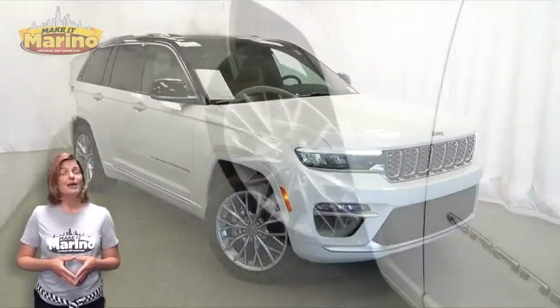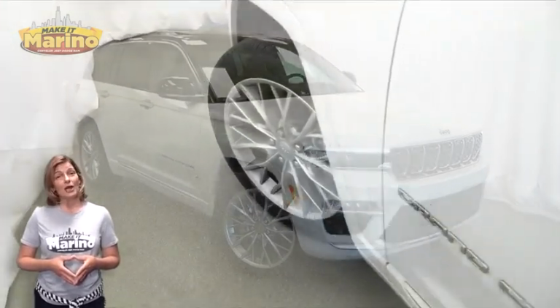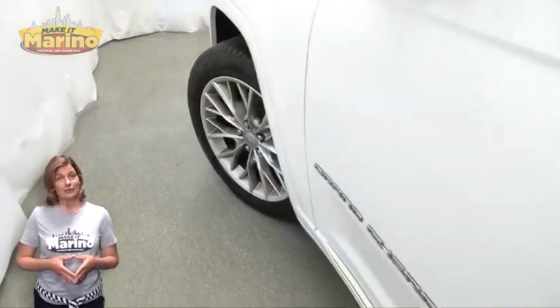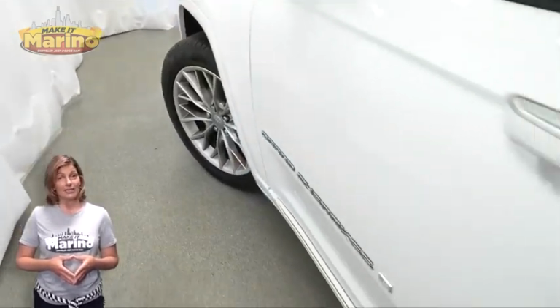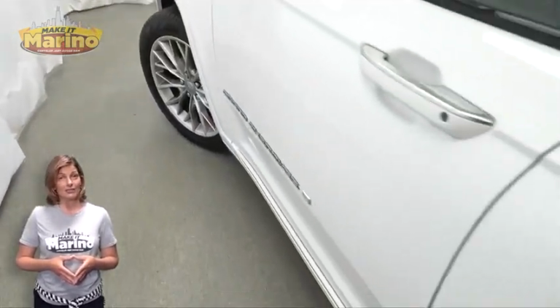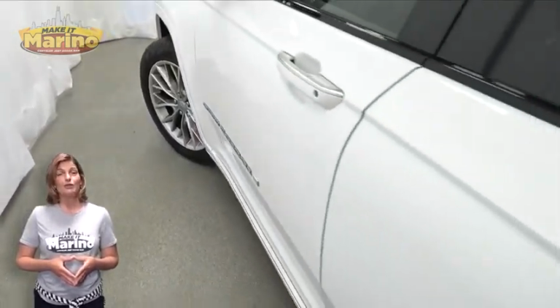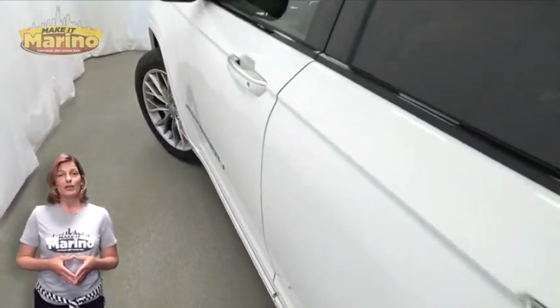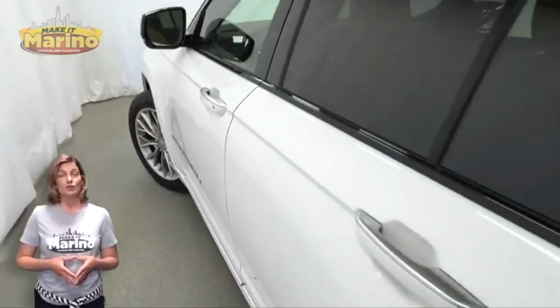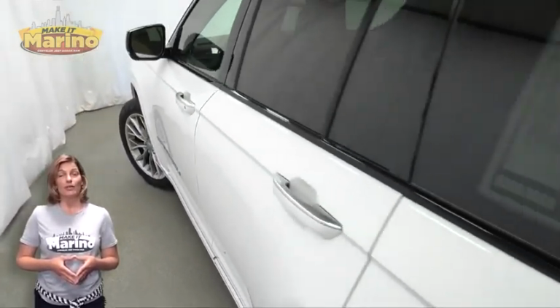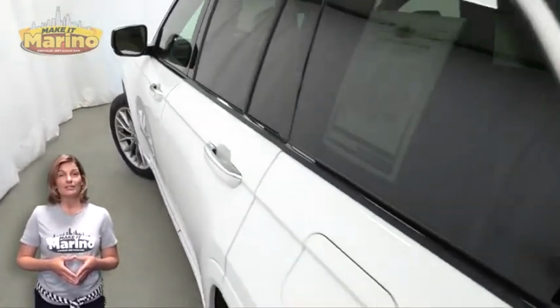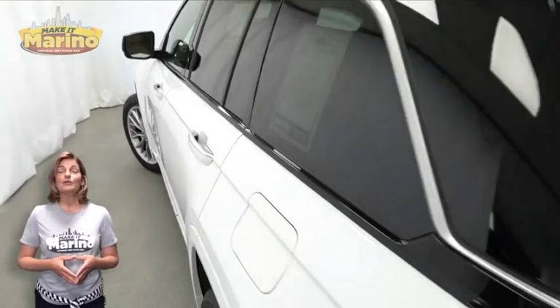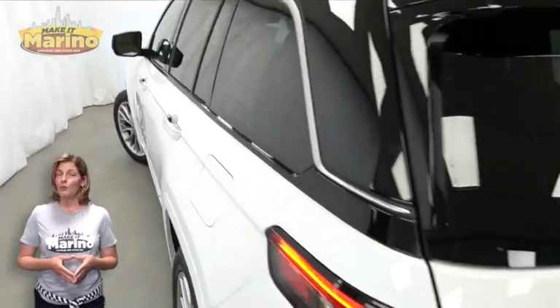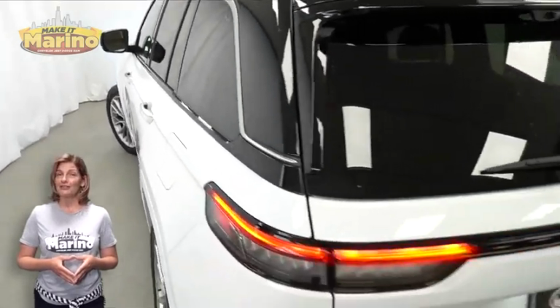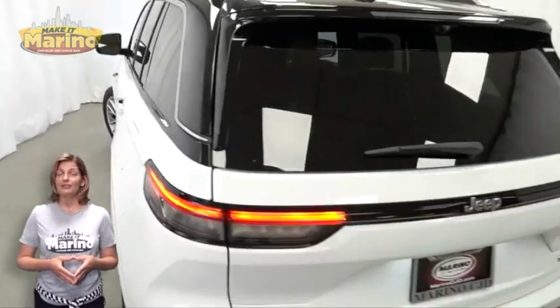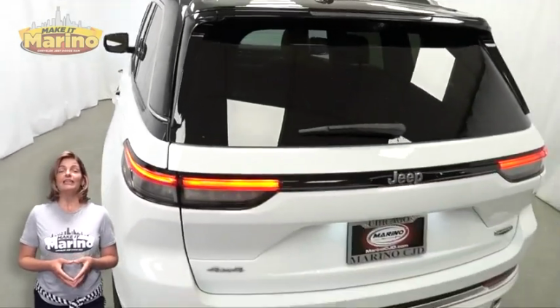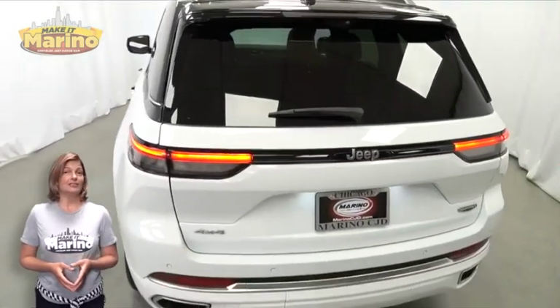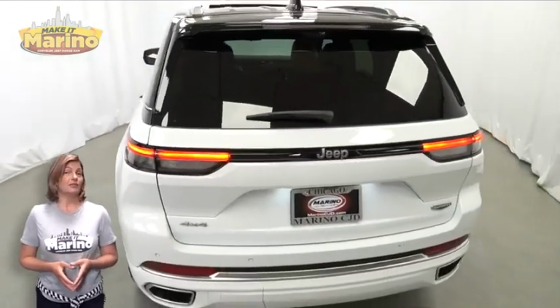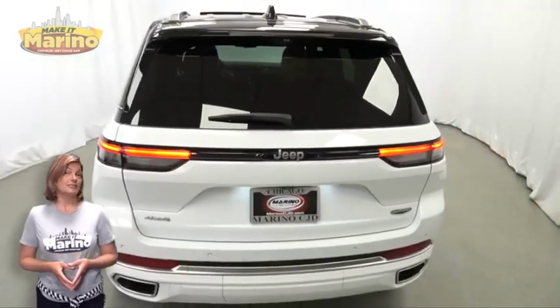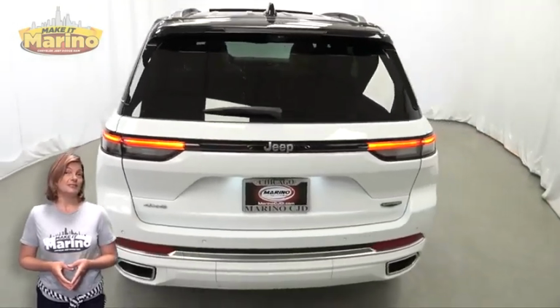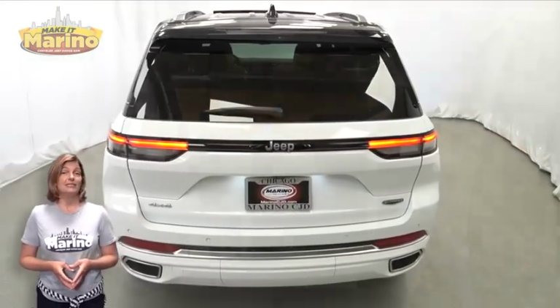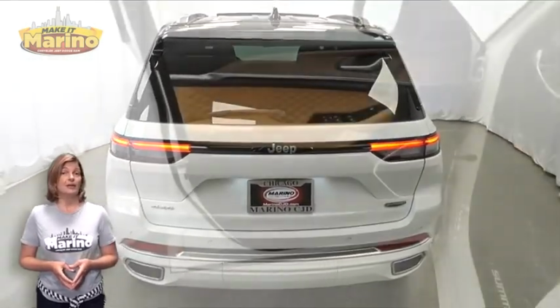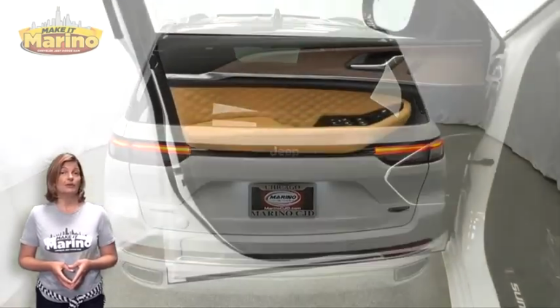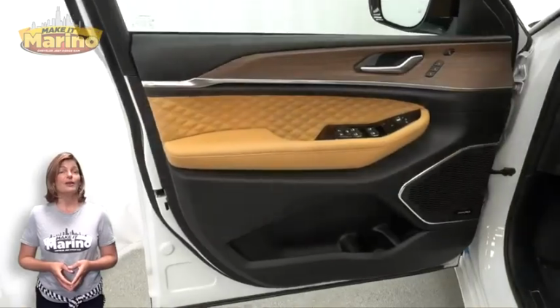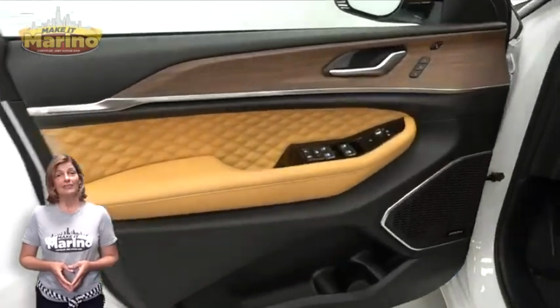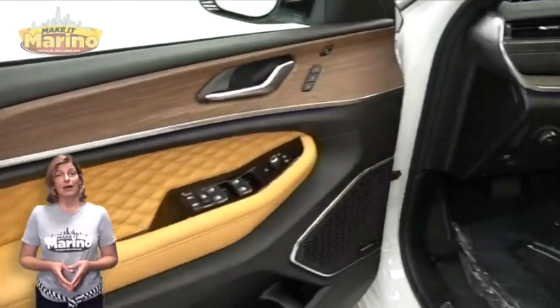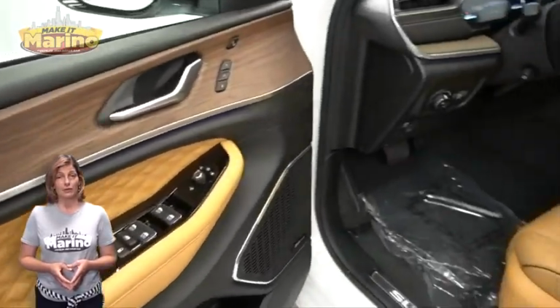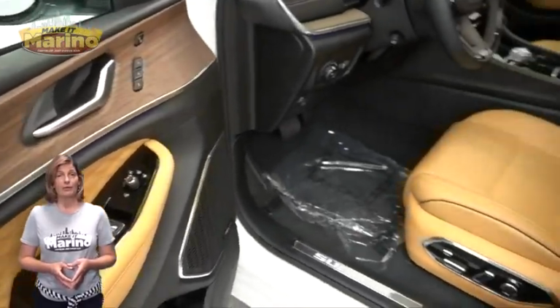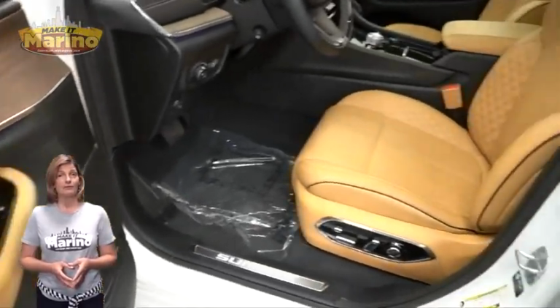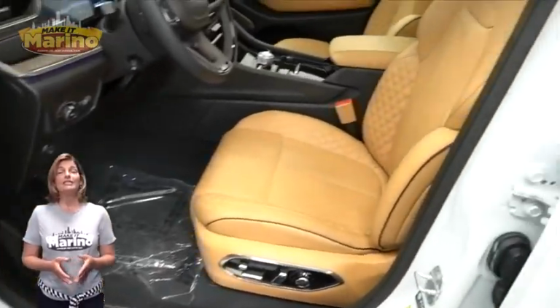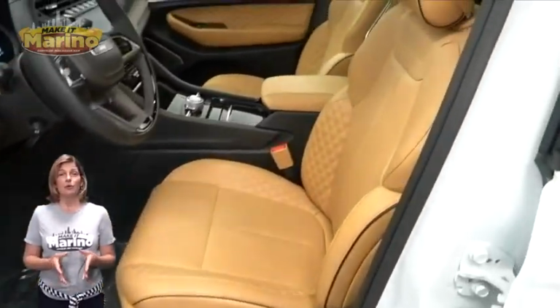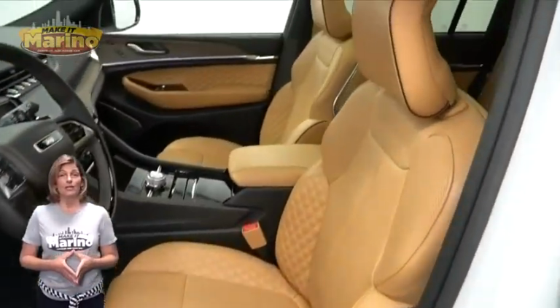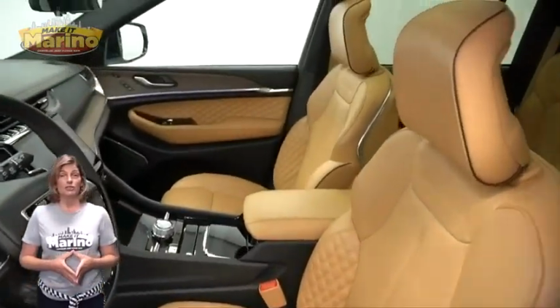traffic sign recognition, 20-inch aluminum wheels, tow package, heated and ventilated front seats, heated steering wheel, and 8,000 miles on the odometer.